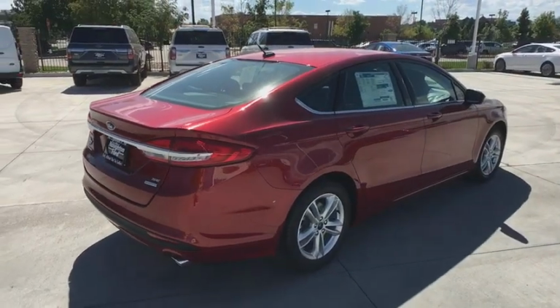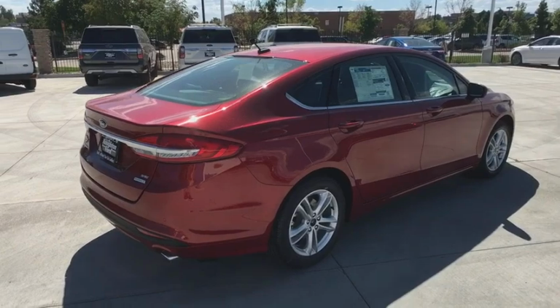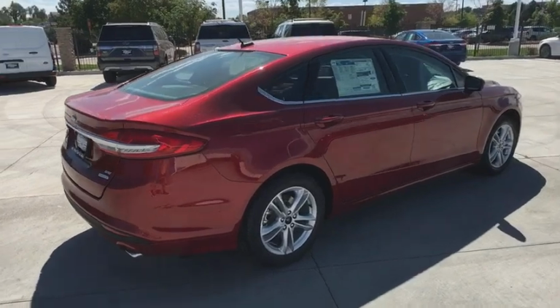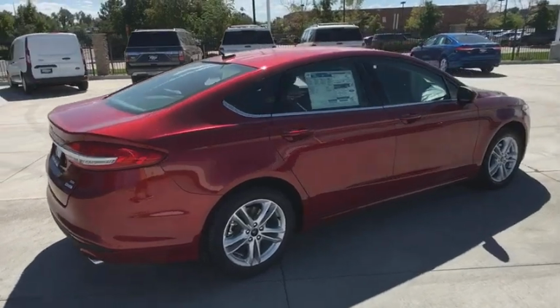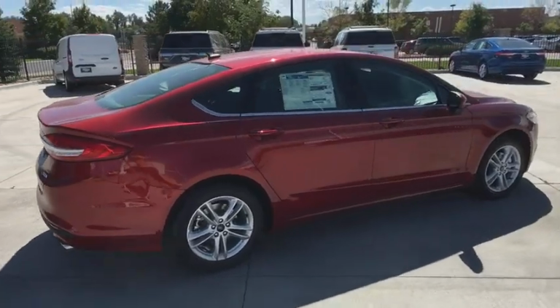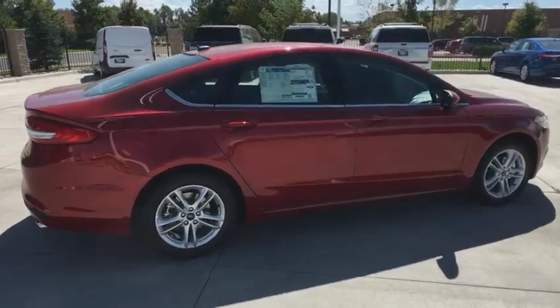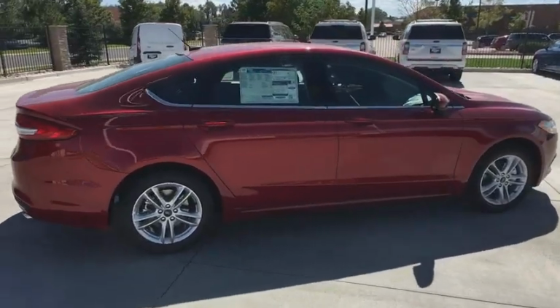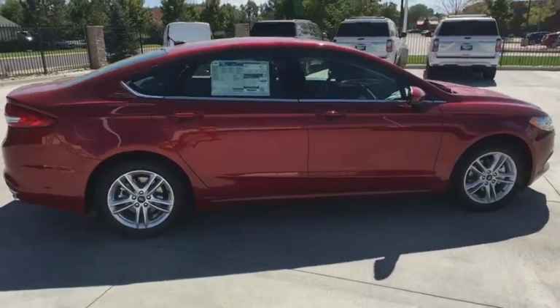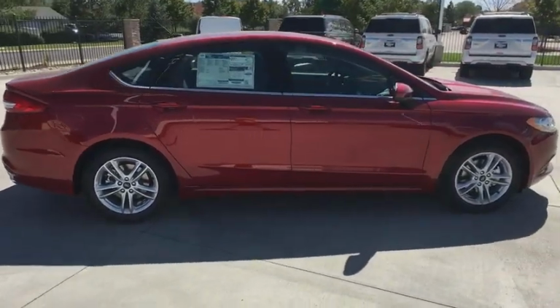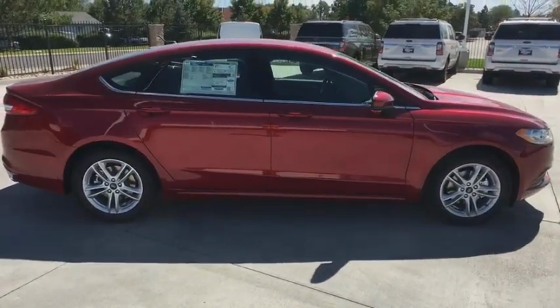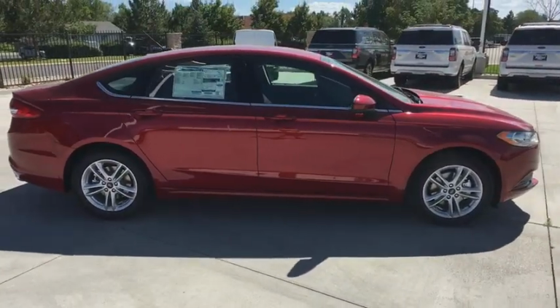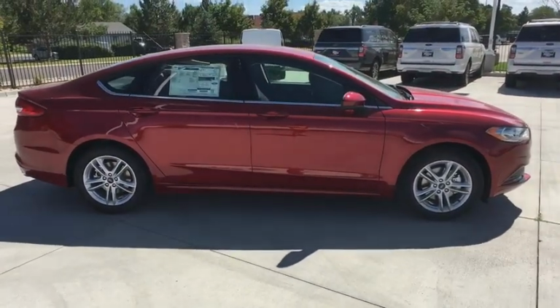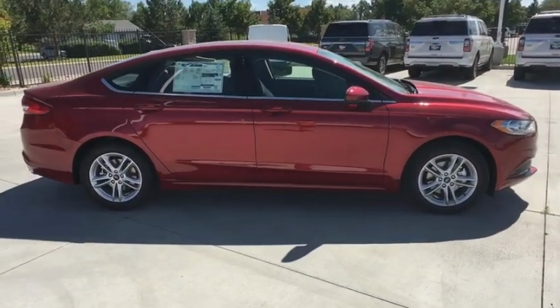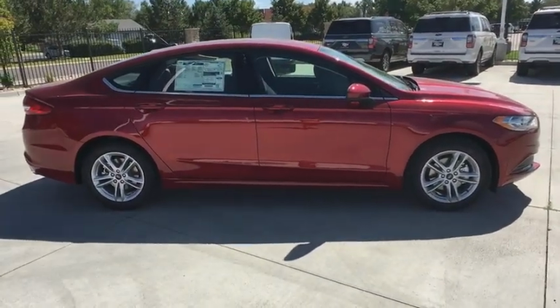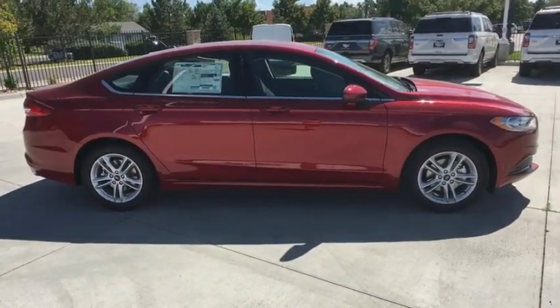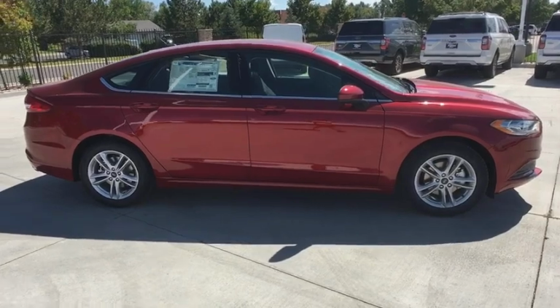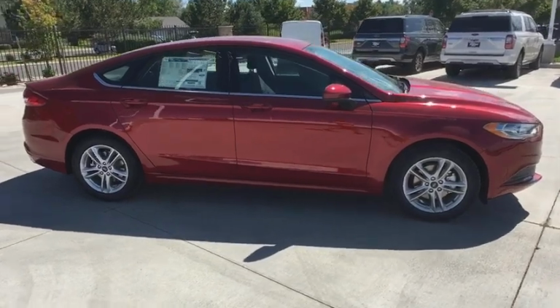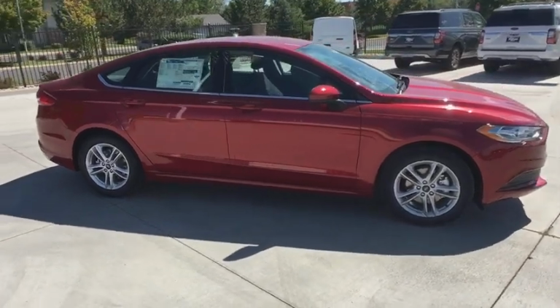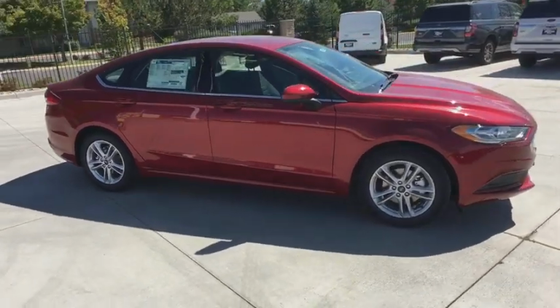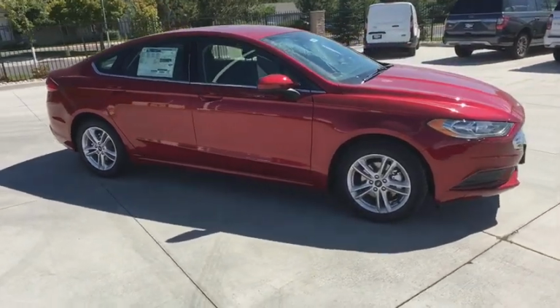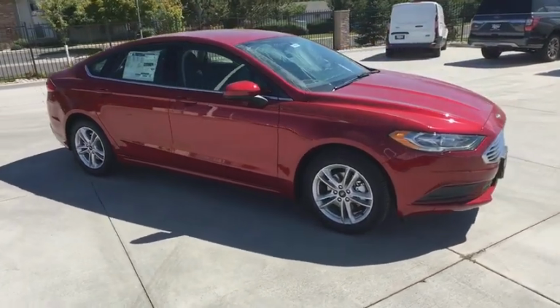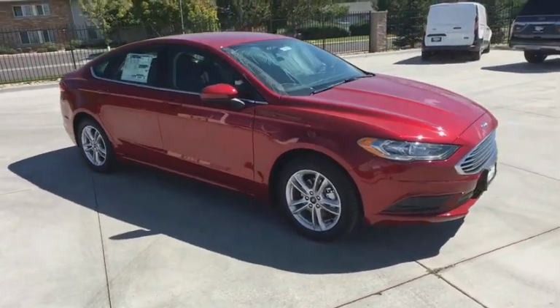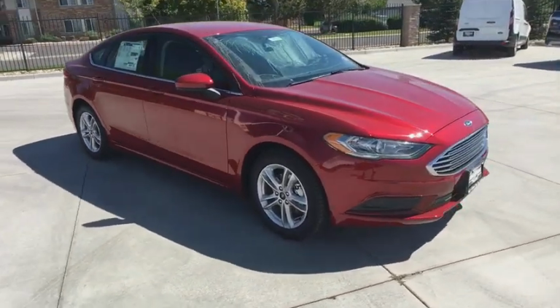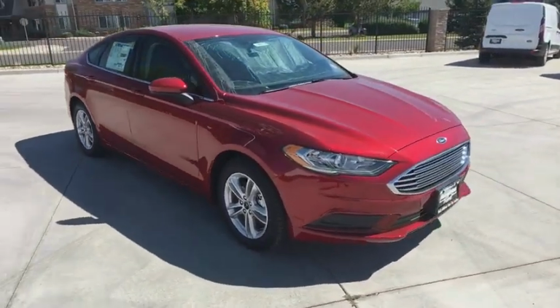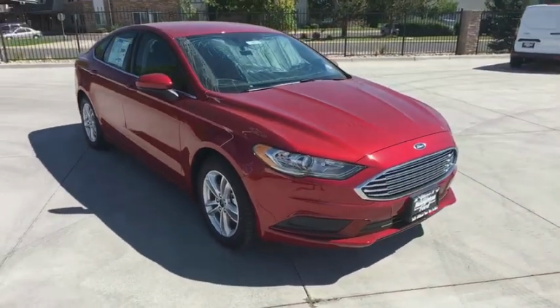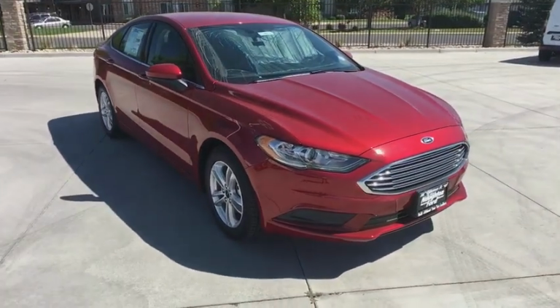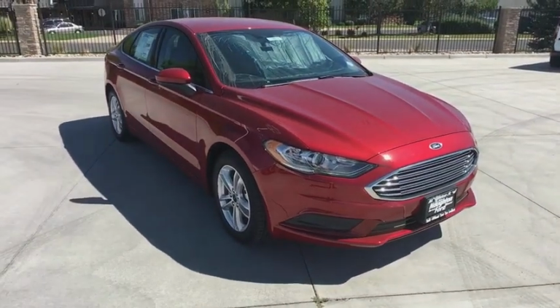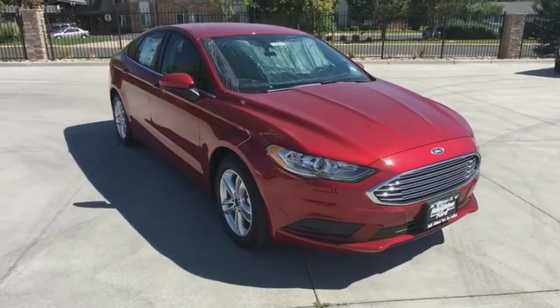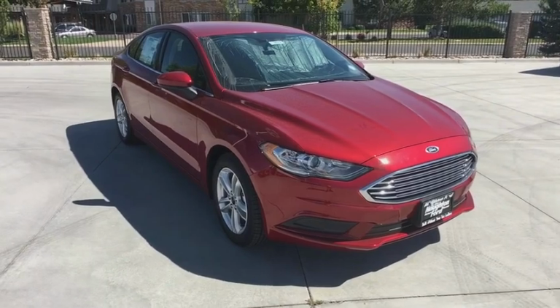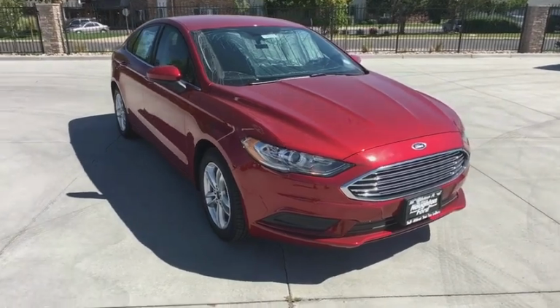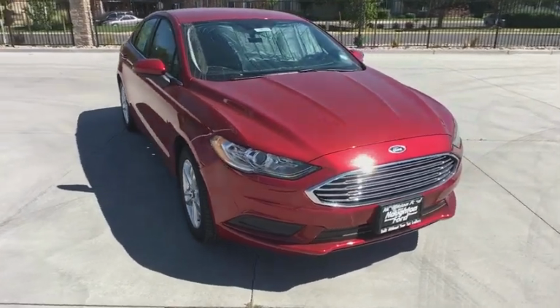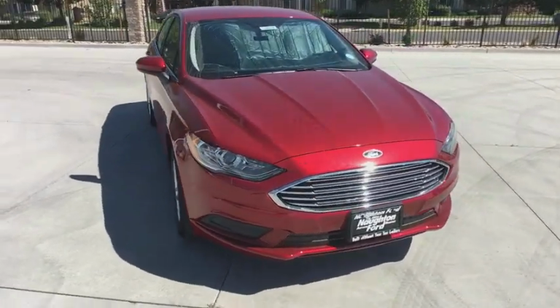Front floor mat, keyless start, aluminum wheels, front wheel drive, rear defrost, AM FM stereo radio, auto off headlights, electronic stability control, MP3 player, bucket seat.